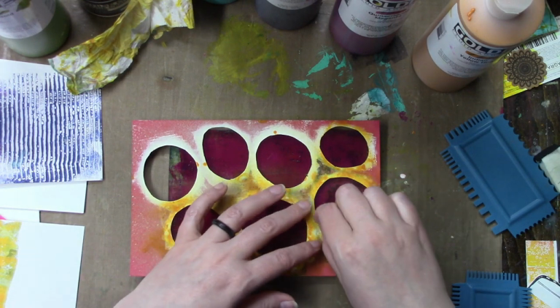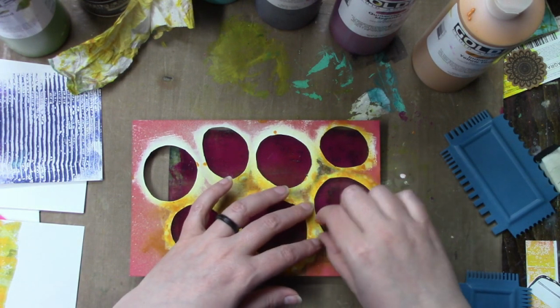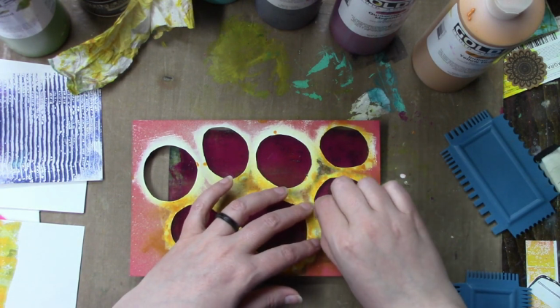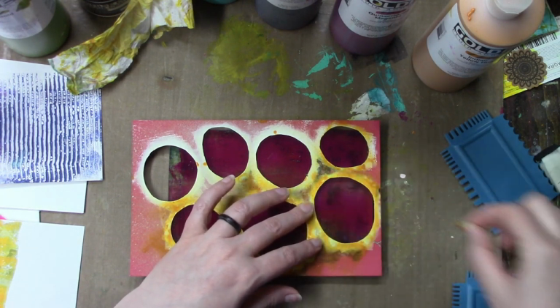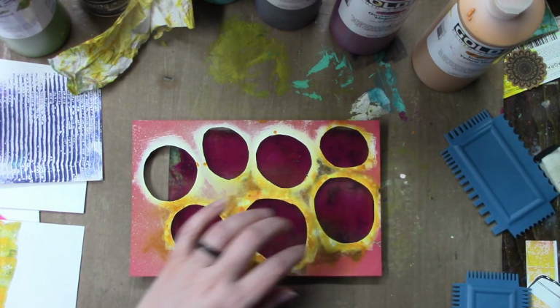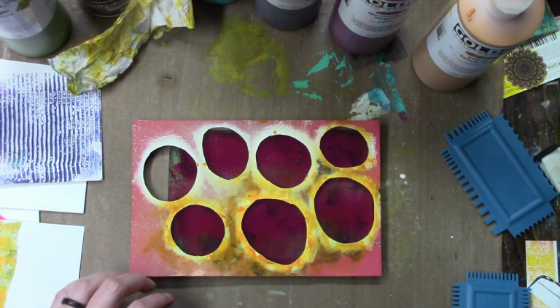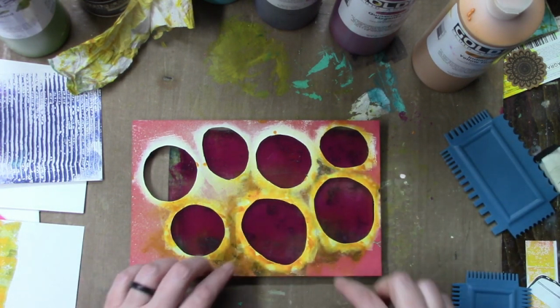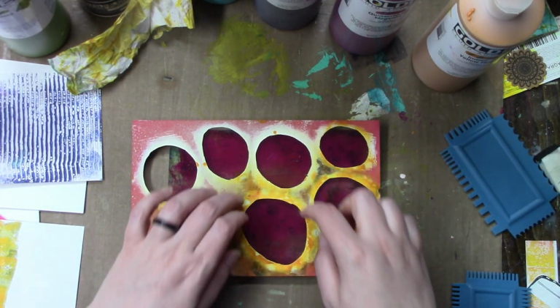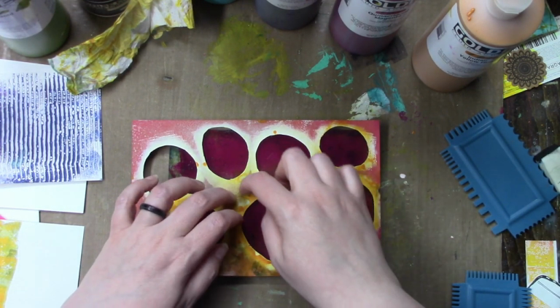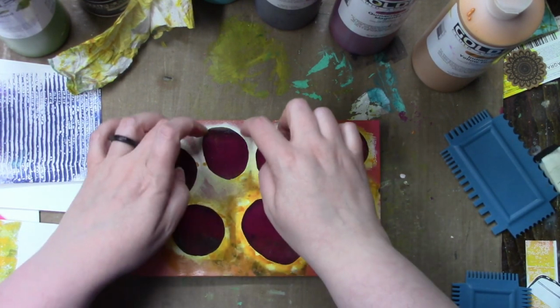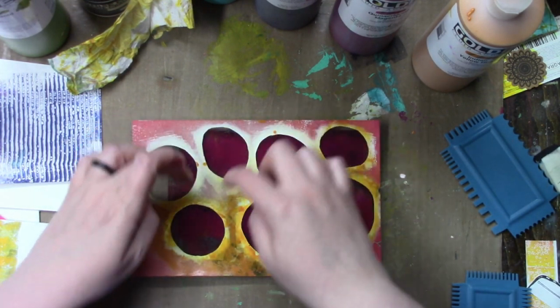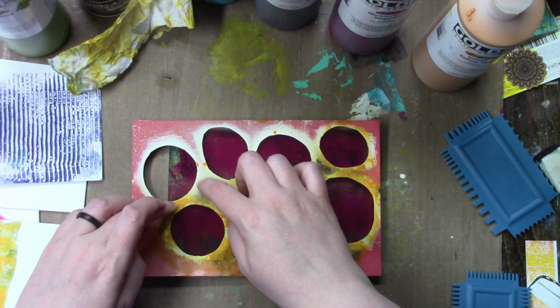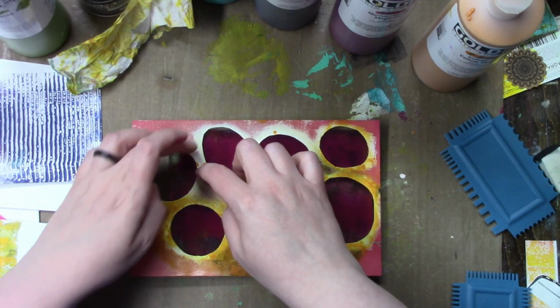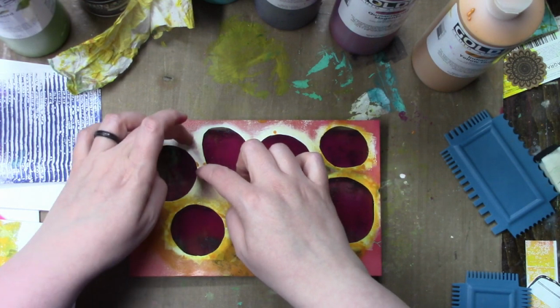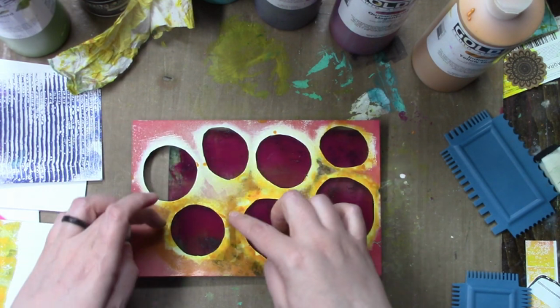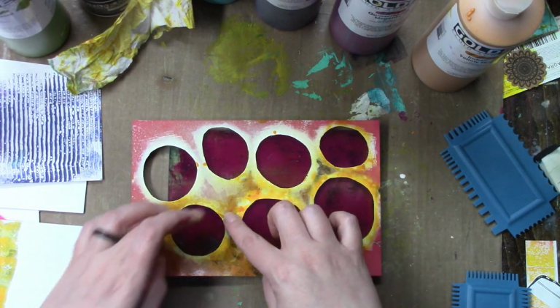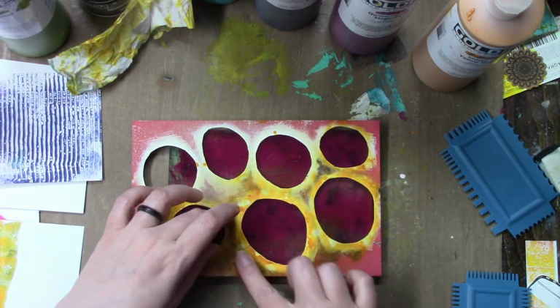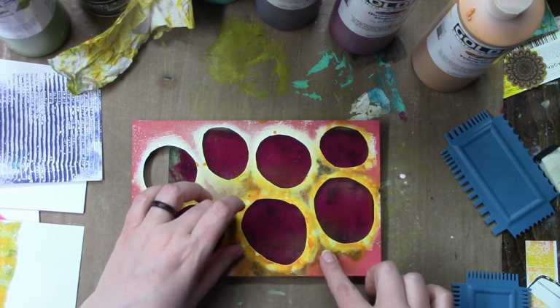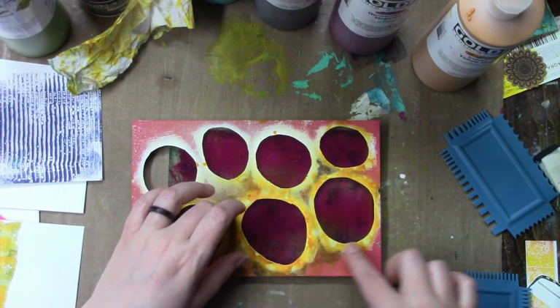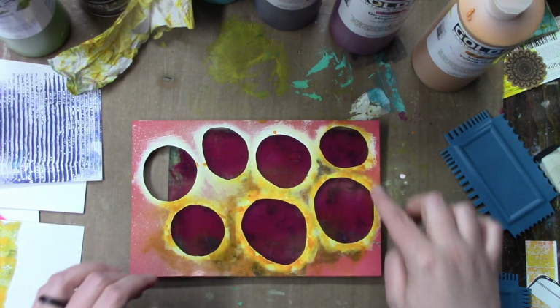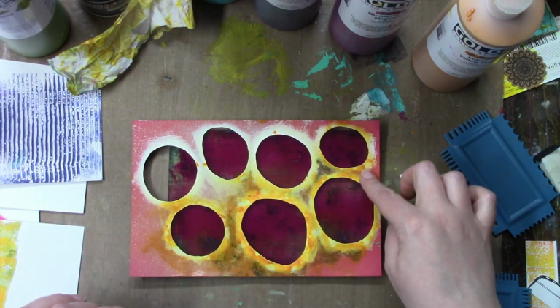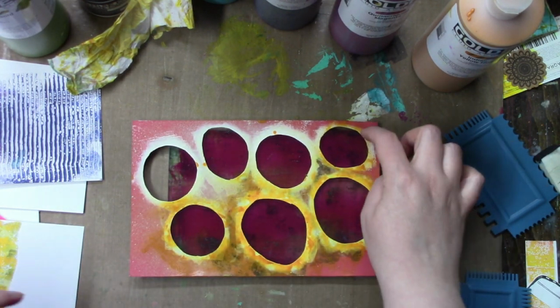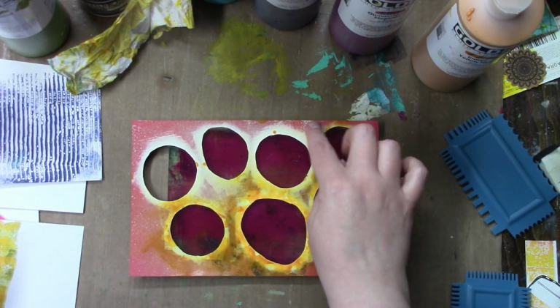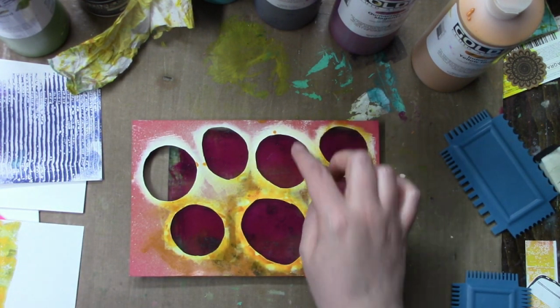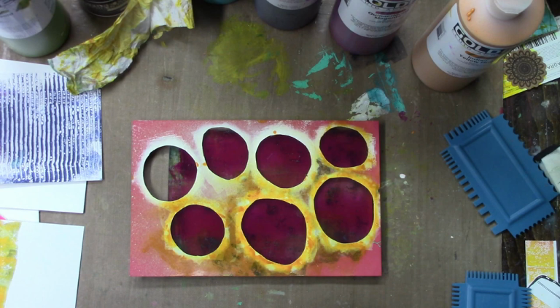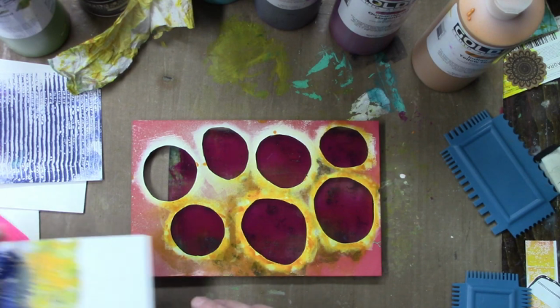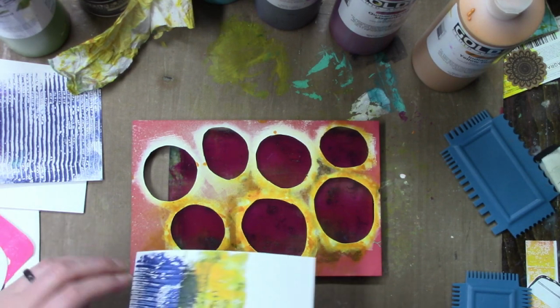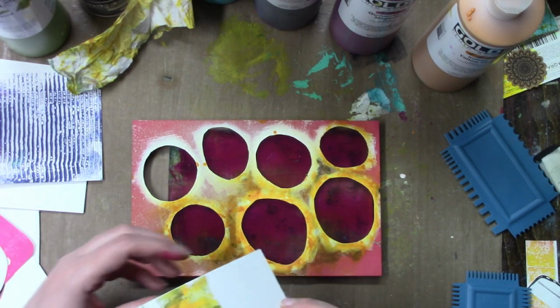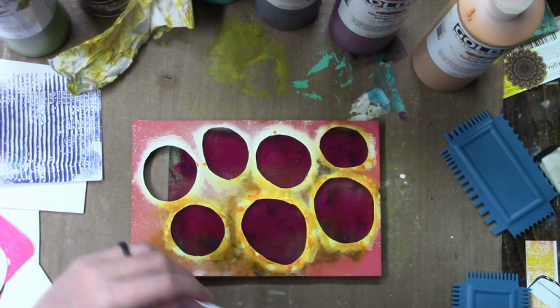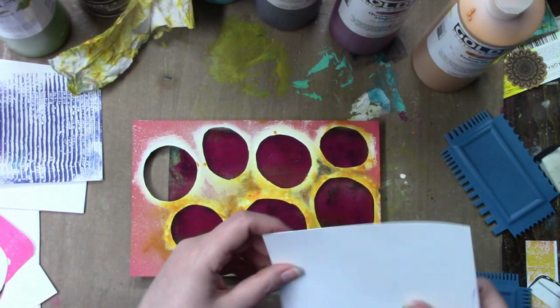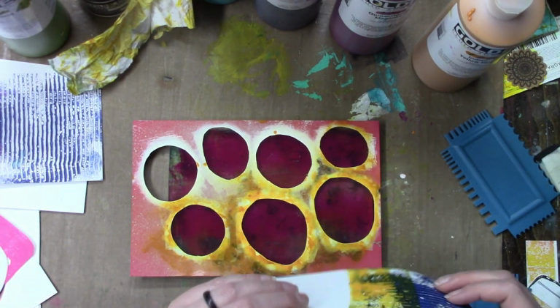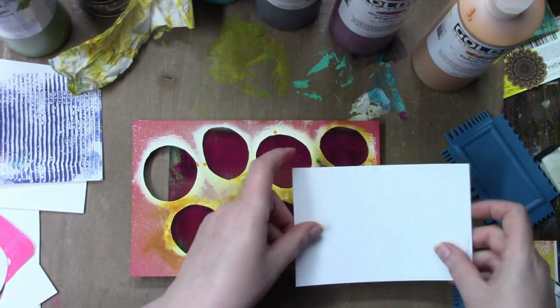This is just a handmade stencil — it's a piece of construction paper, that is it. And the more you use it the more paint builds up on it, and it just becomes even more sturdy.